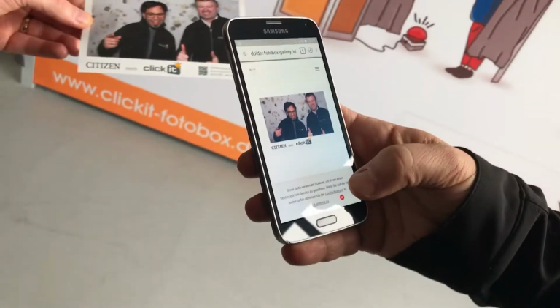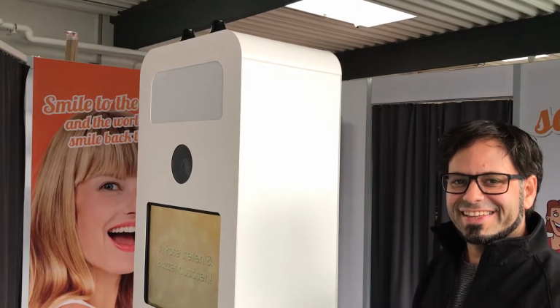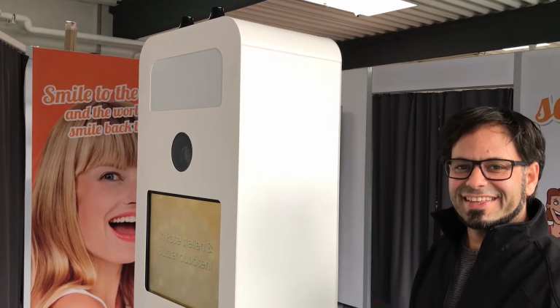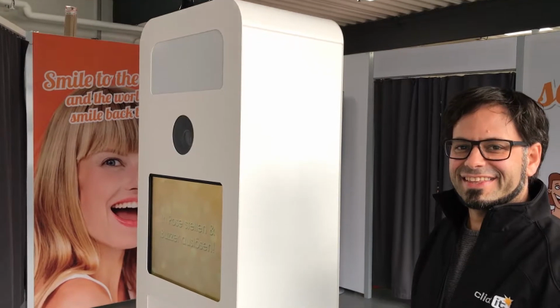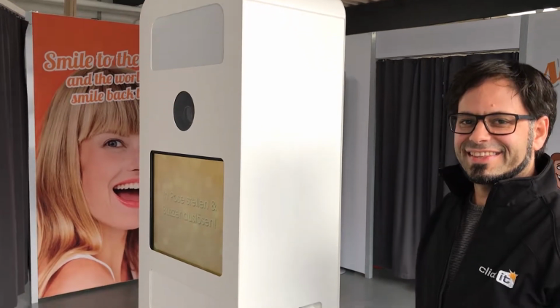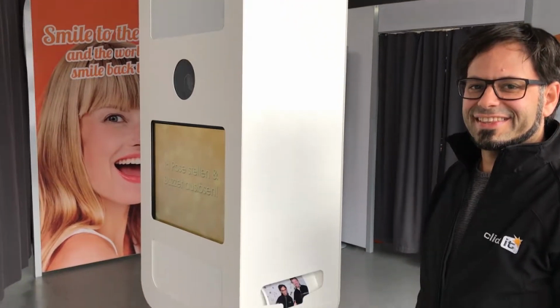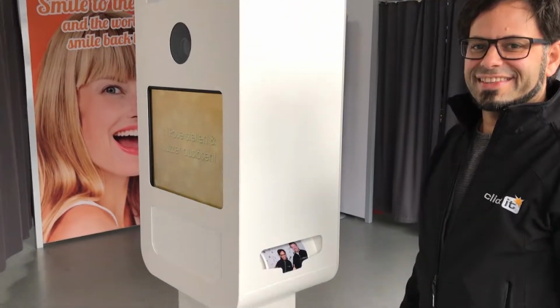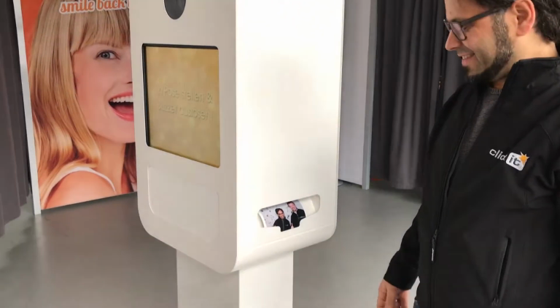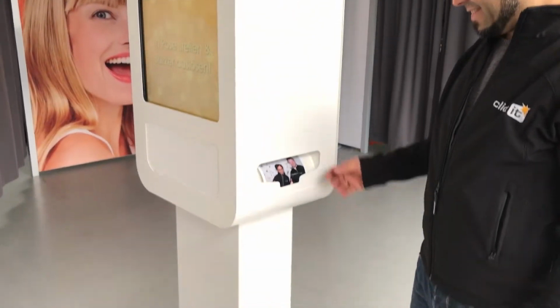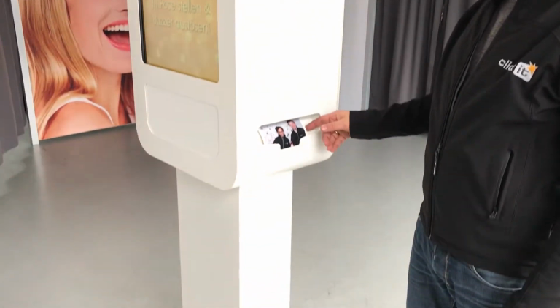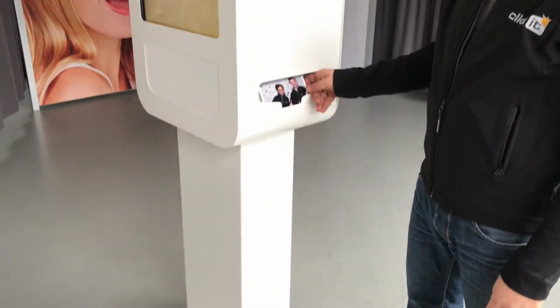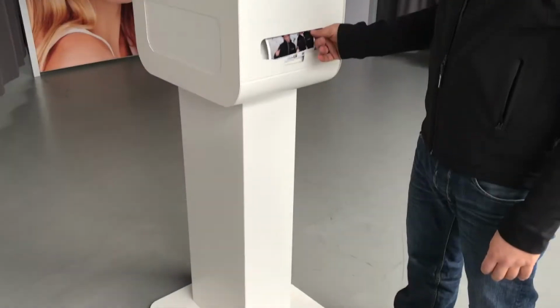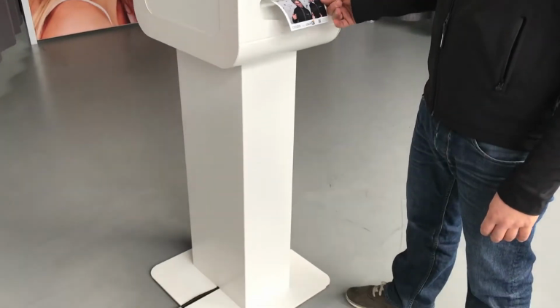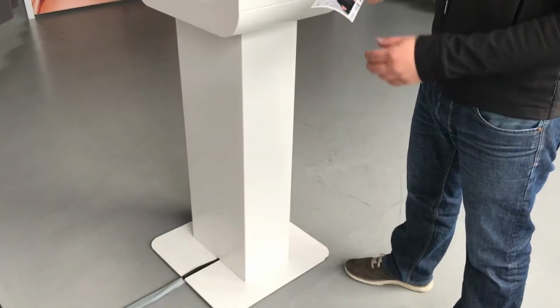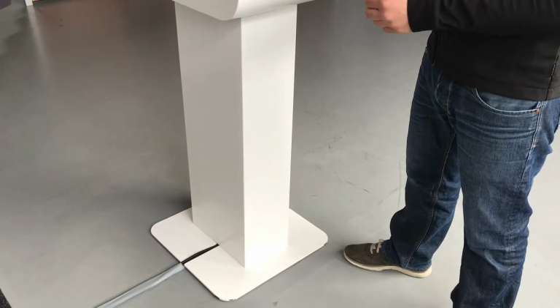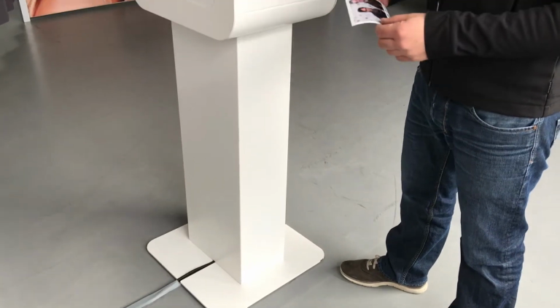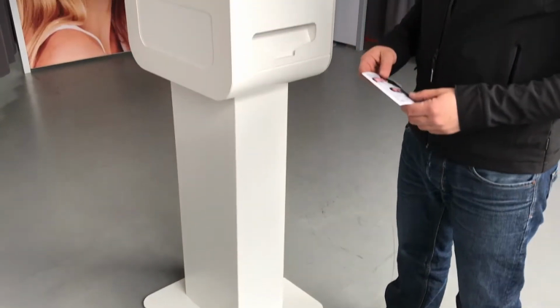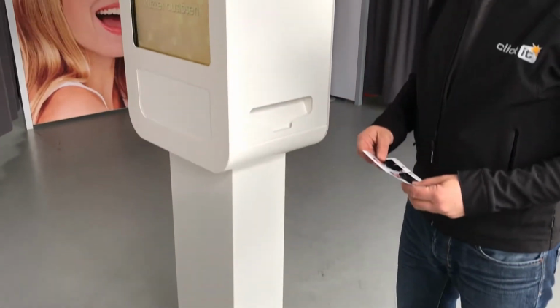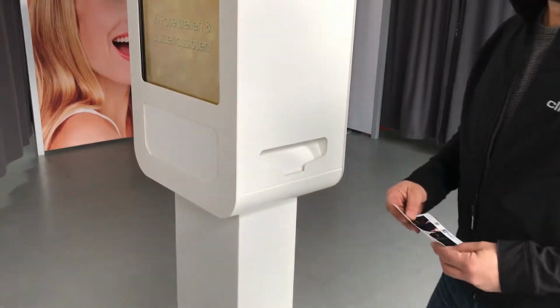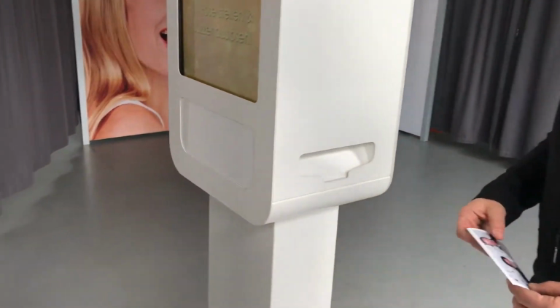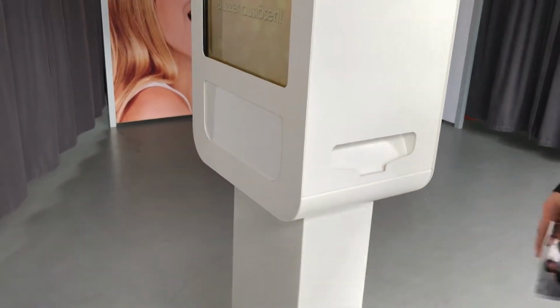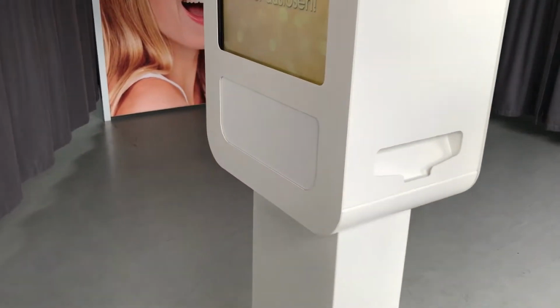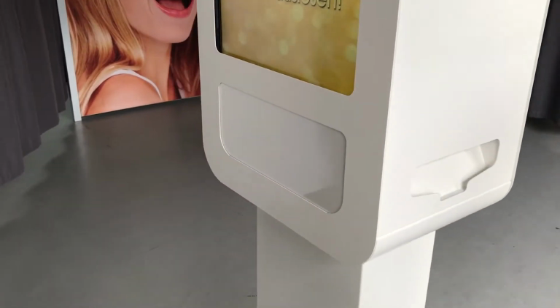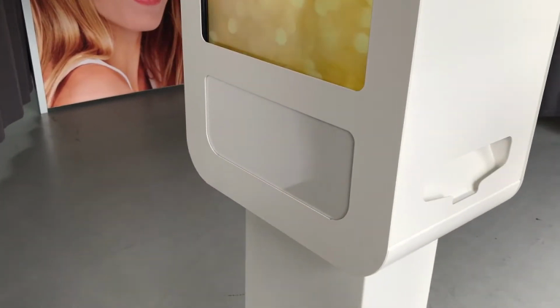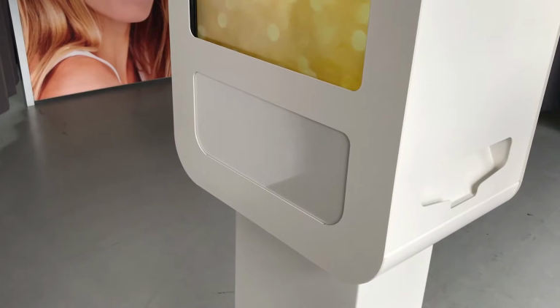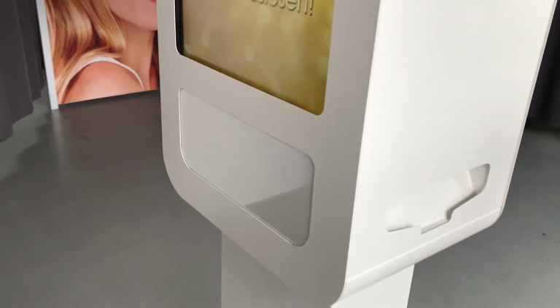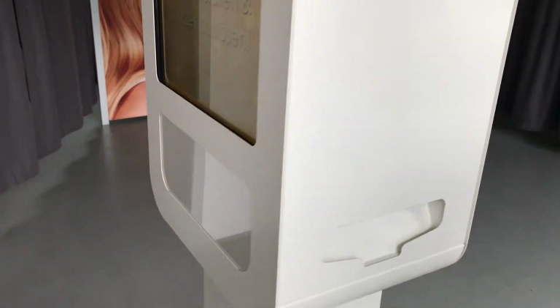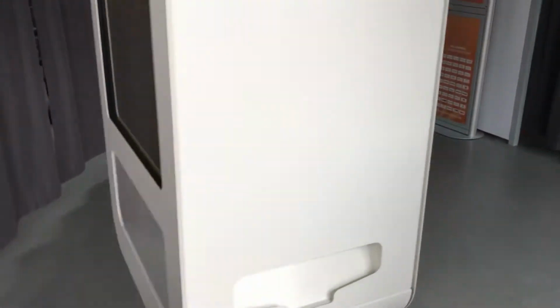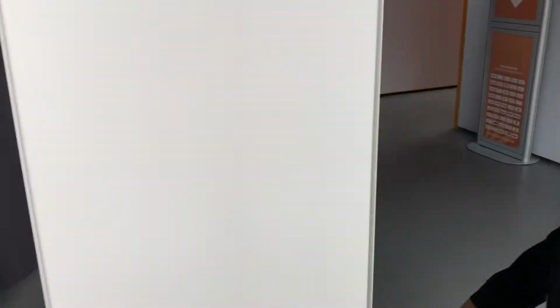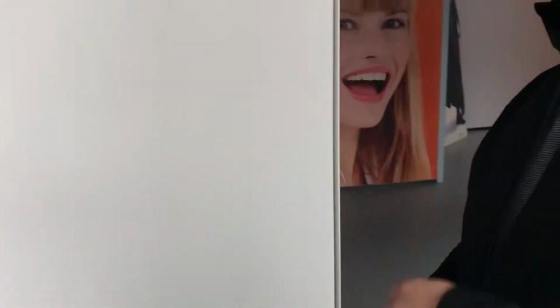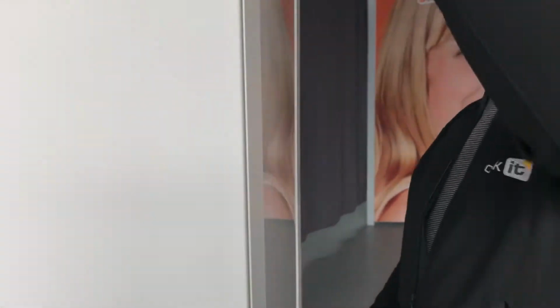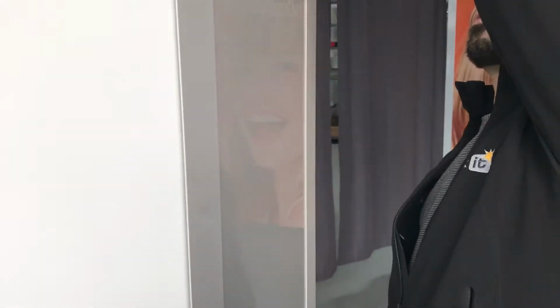Here we have Qlikit's new photo booth, very high quality metal construction. The booth can be branded, as you can see from the panel here and the panel on the back.